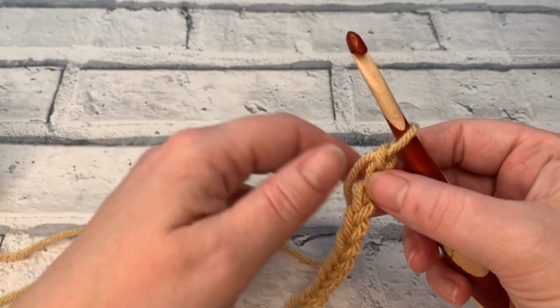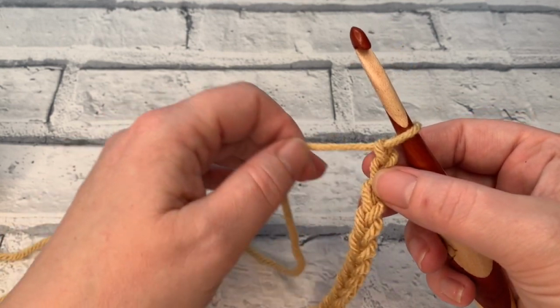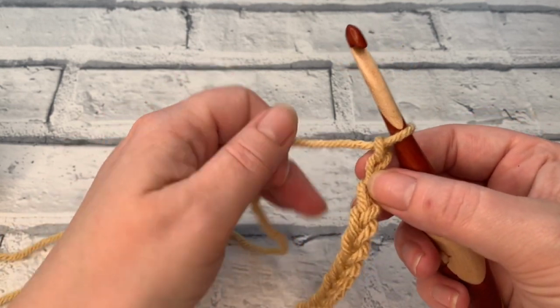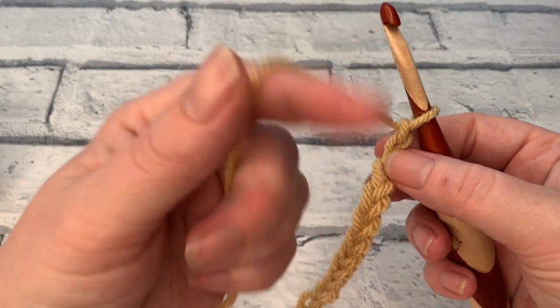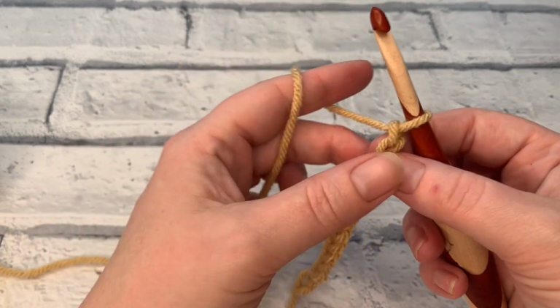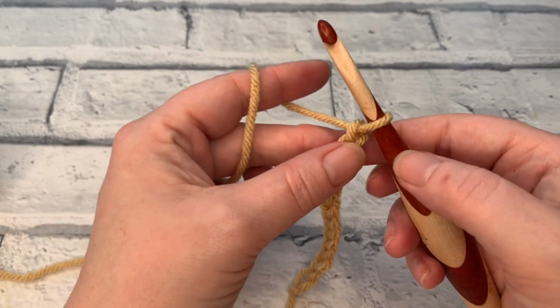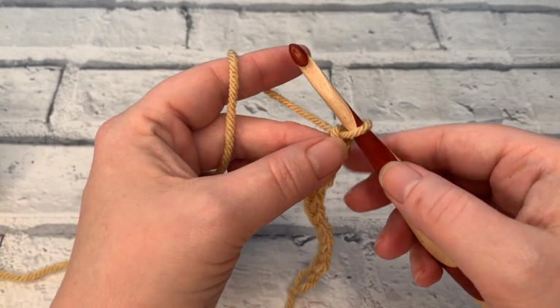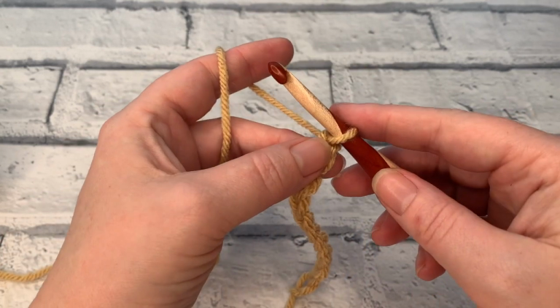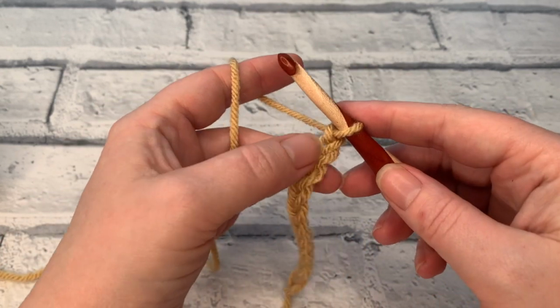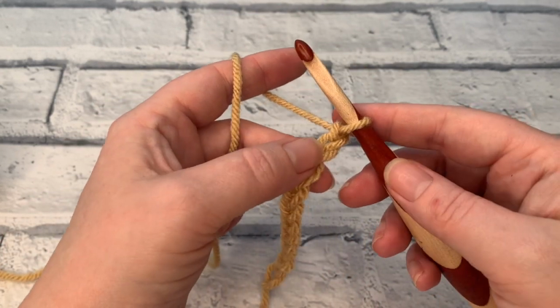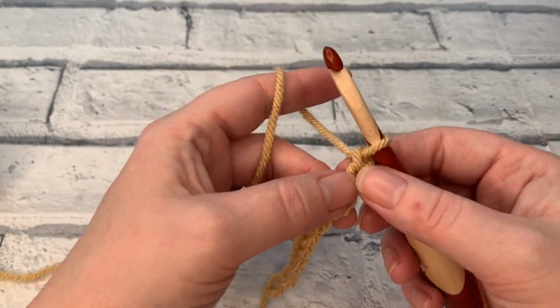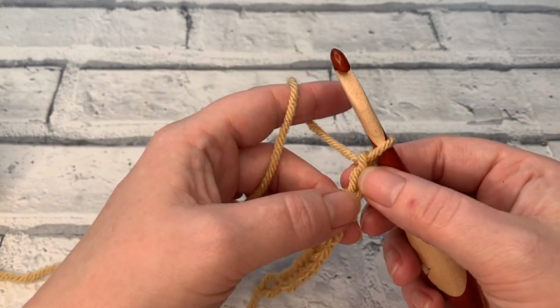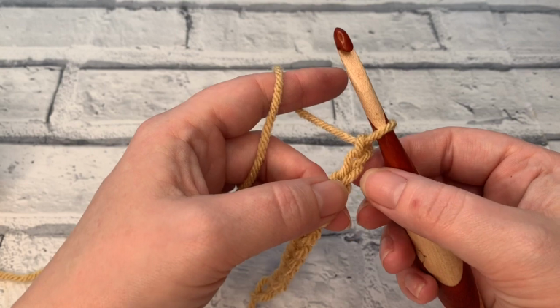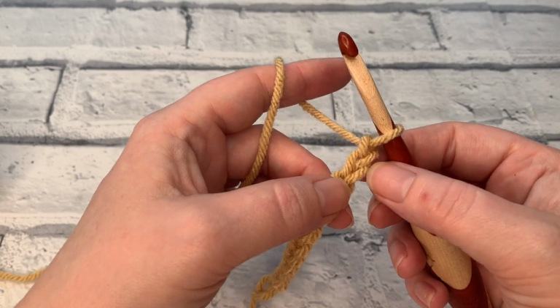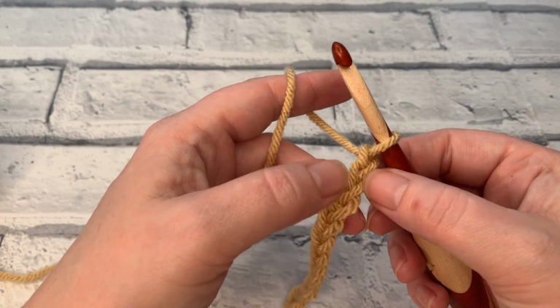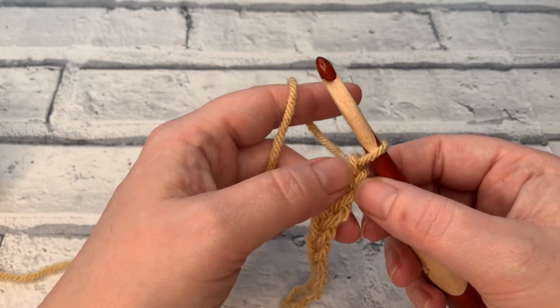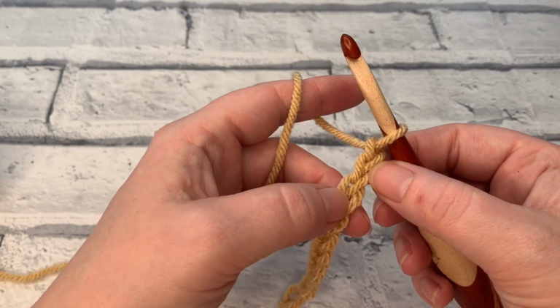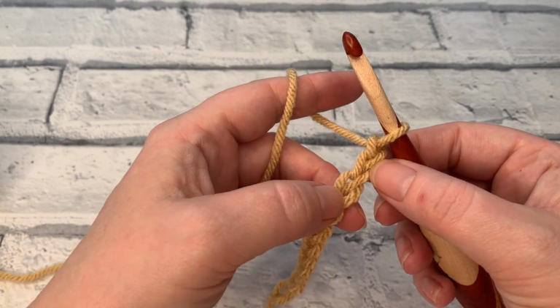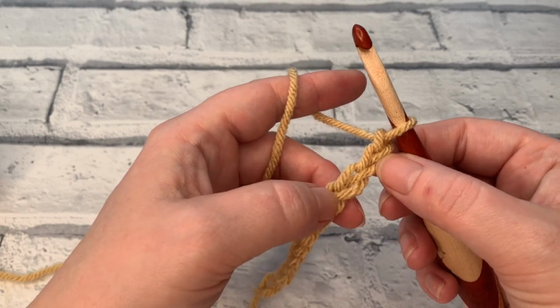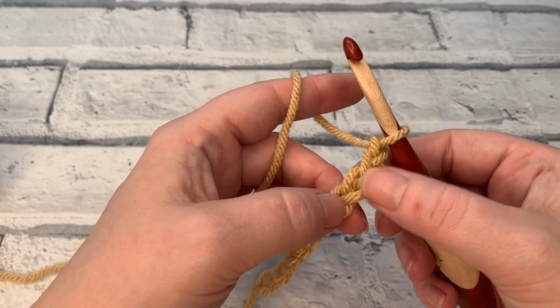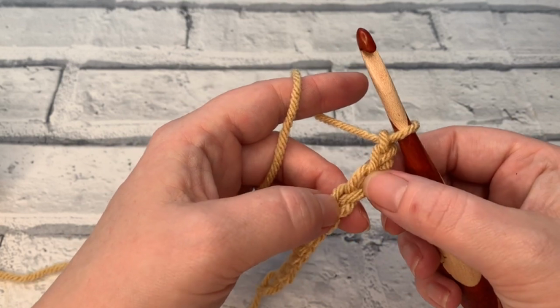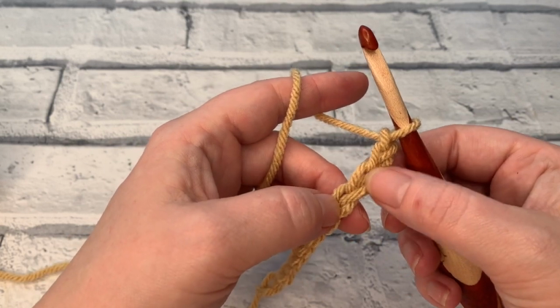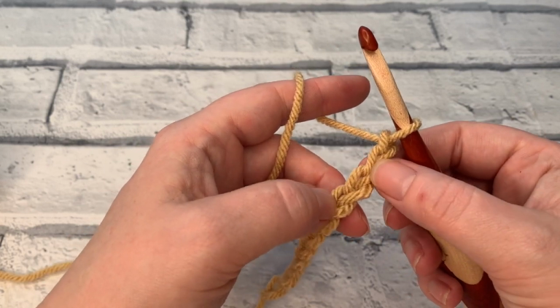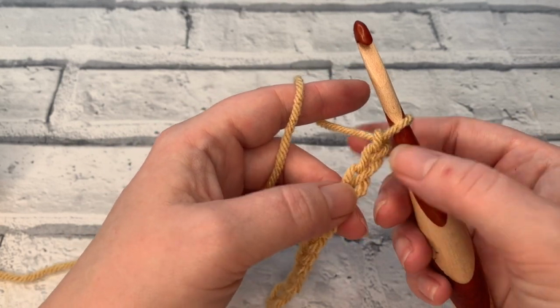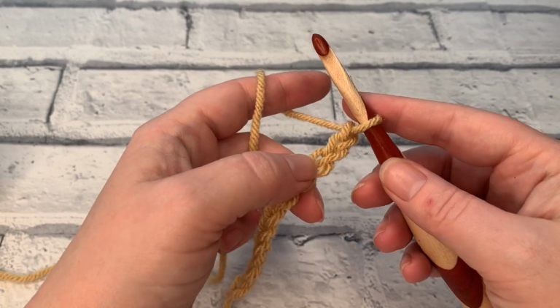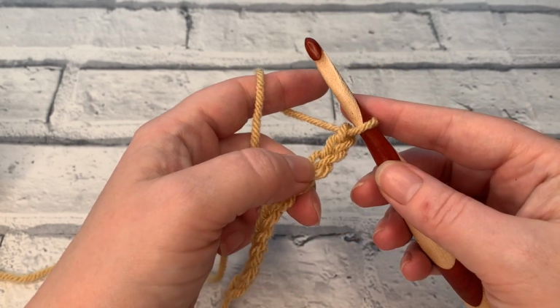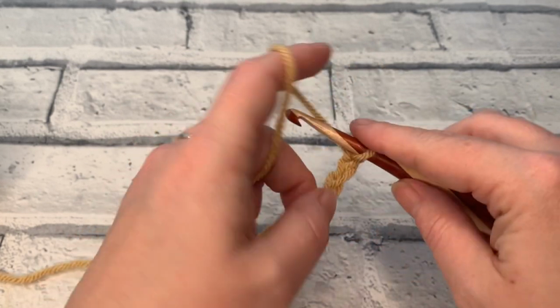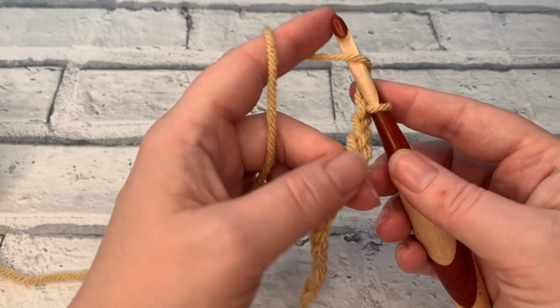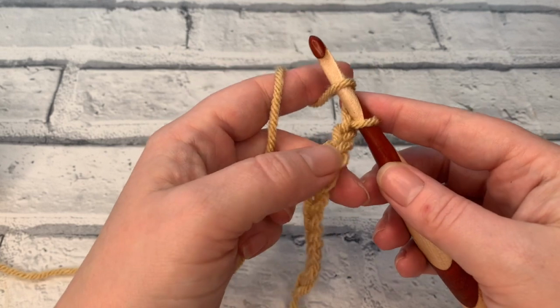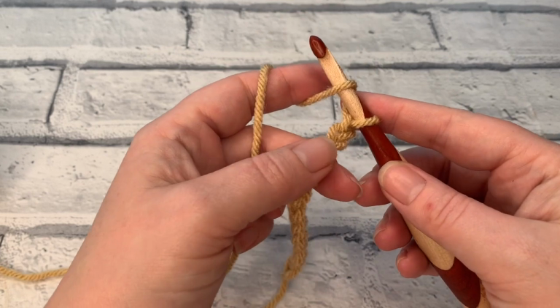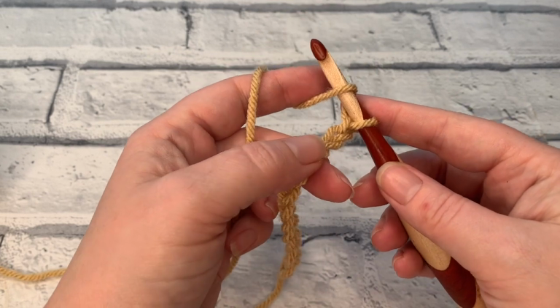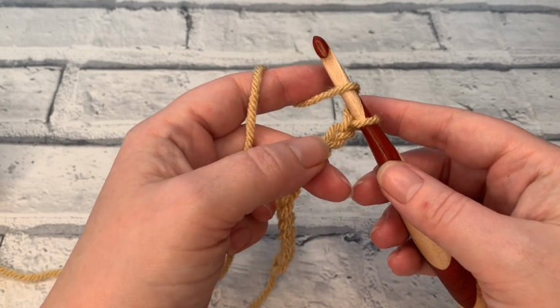The turning chain for this stitch is actually a turning chain of four. With the double crochet in US terms or treble crochet in UK terms you have a turning chain of three, so this is a bigger stitch and therefore it needs a bigger turning chain.